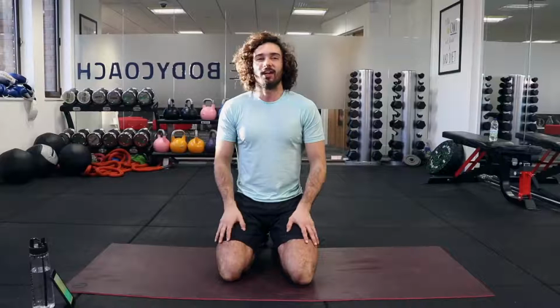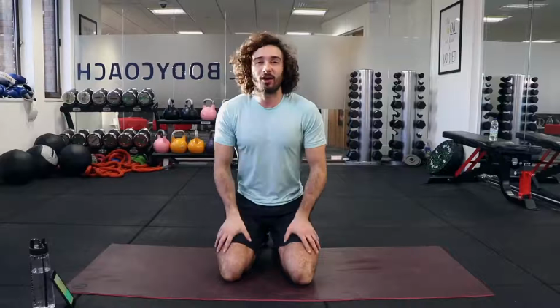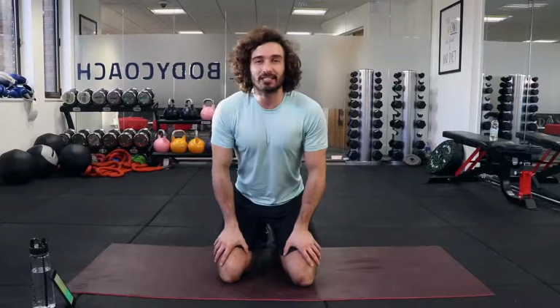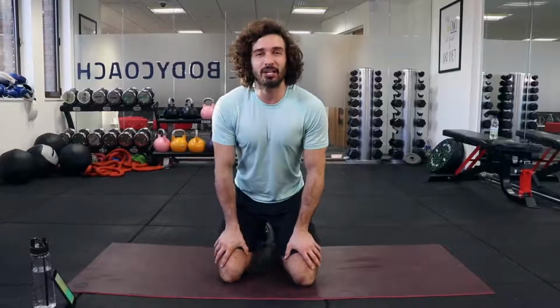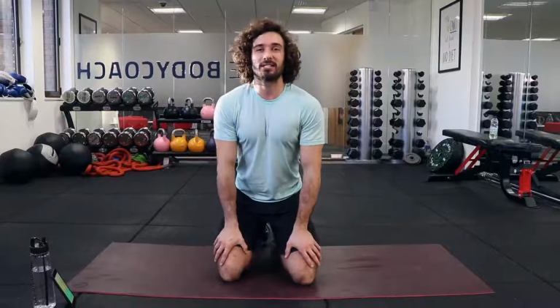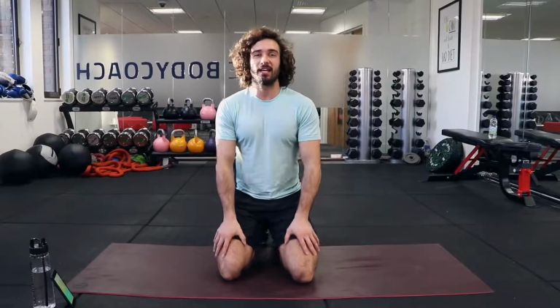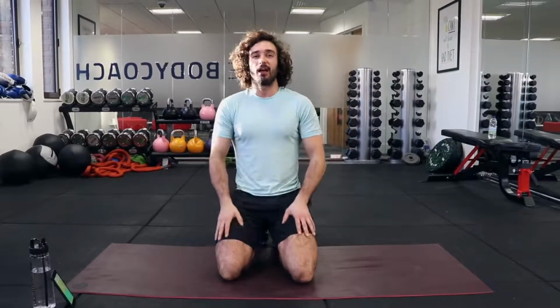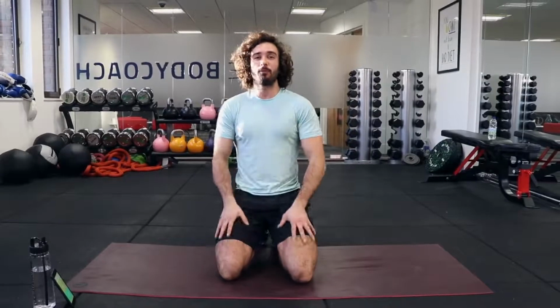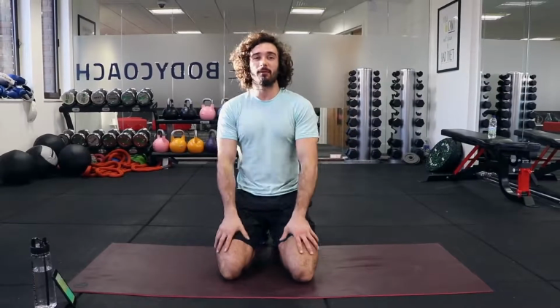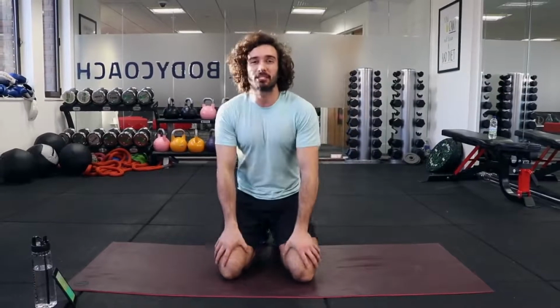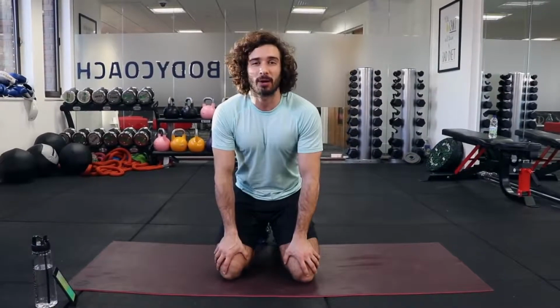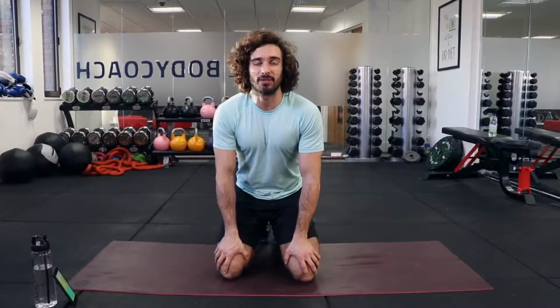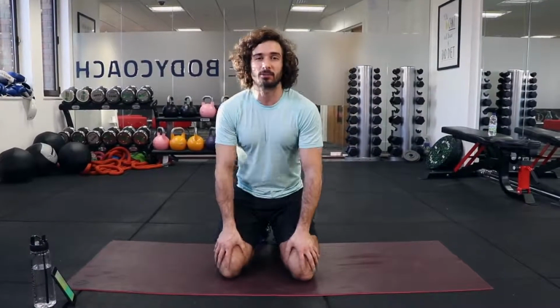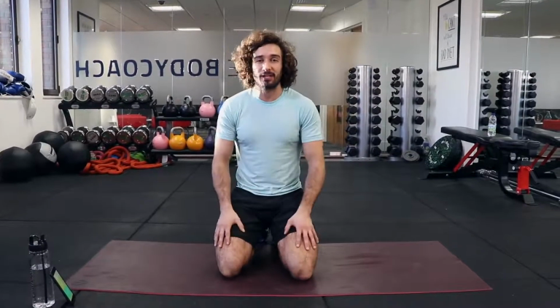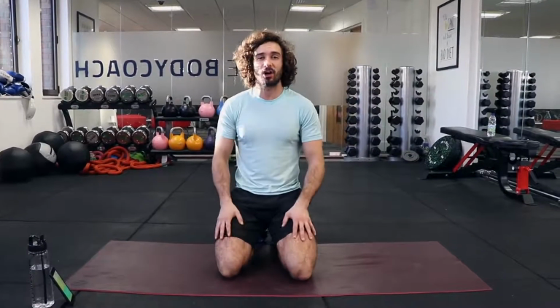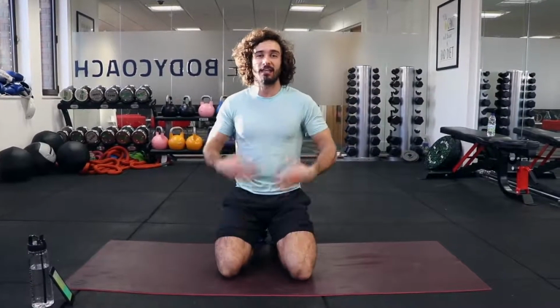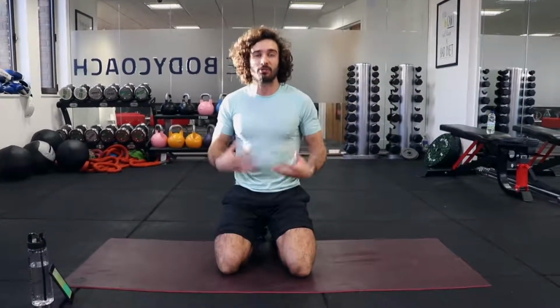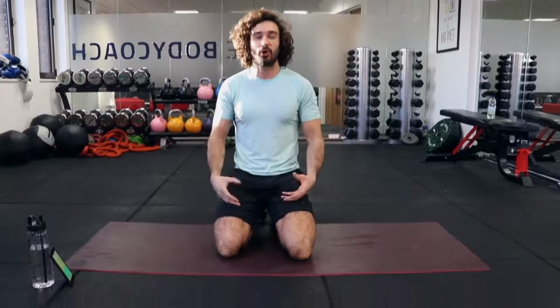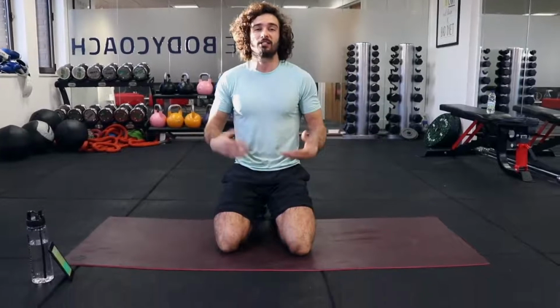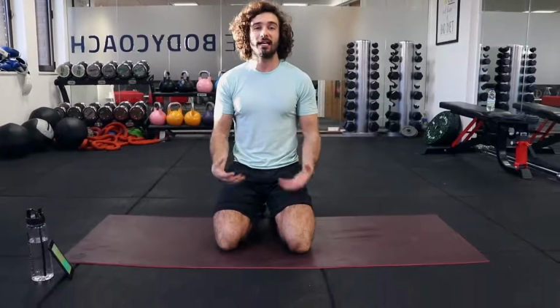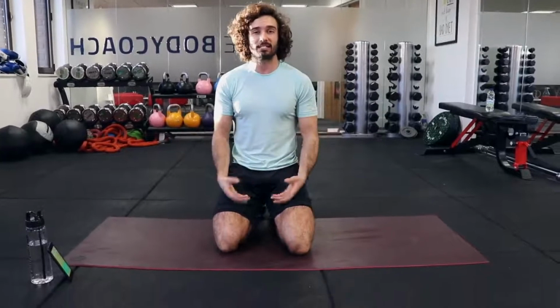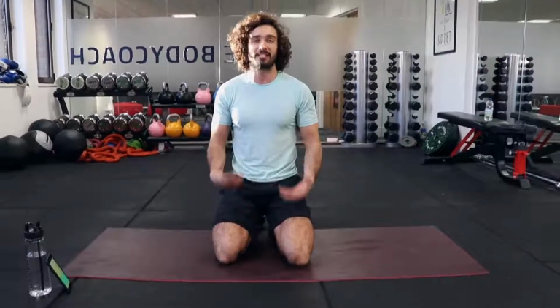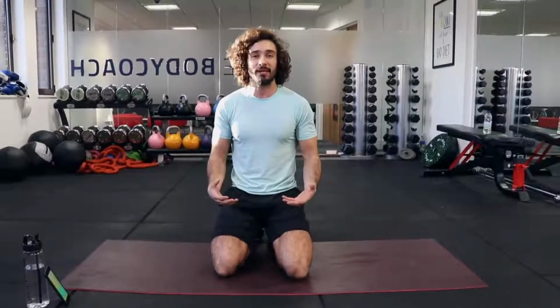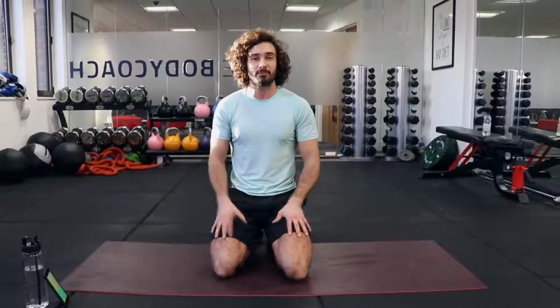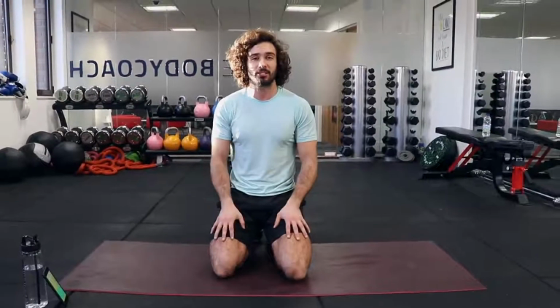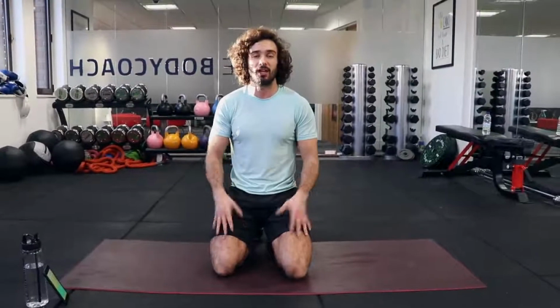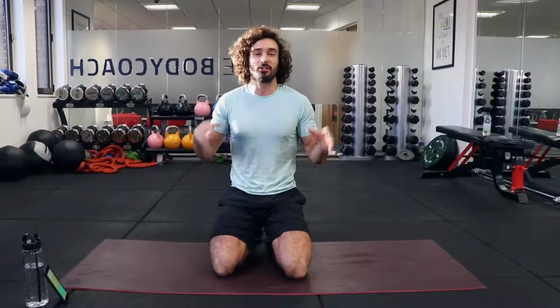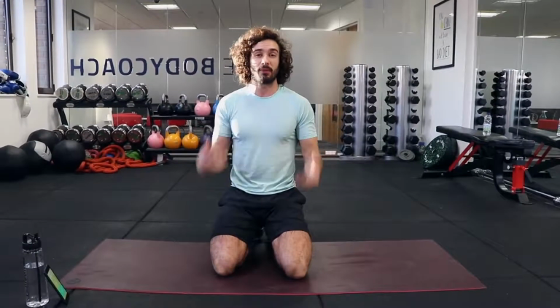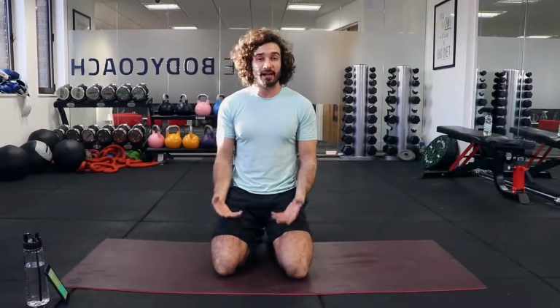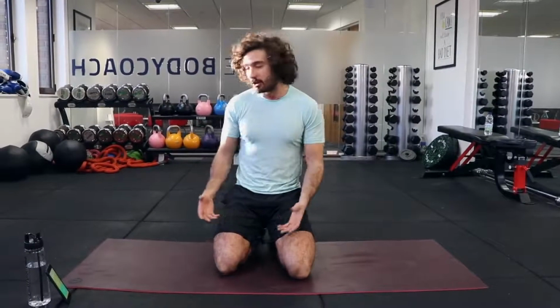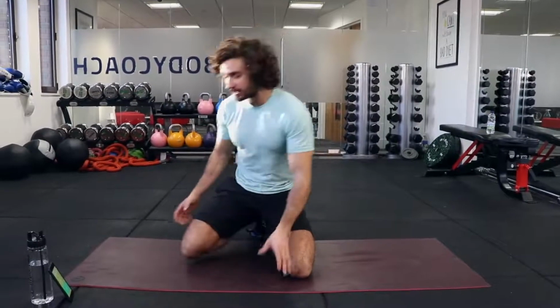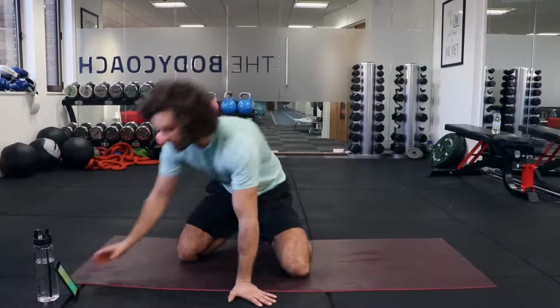Welcome back to The Body Coach TV. A few people have been asking me to post a video specifically targeting the abs and core. So here it is — my 10-minute abs blaster using some of my favourite exercises.